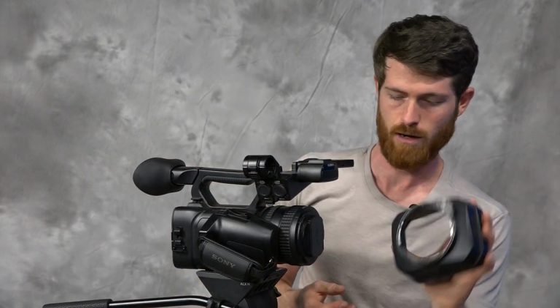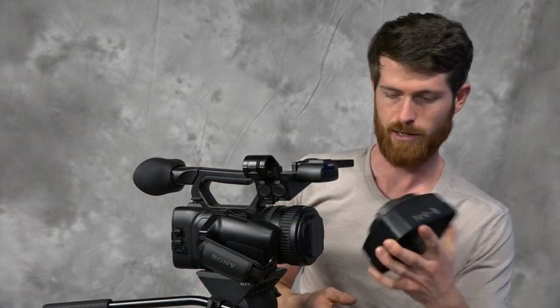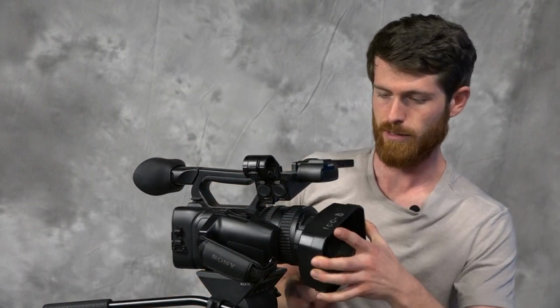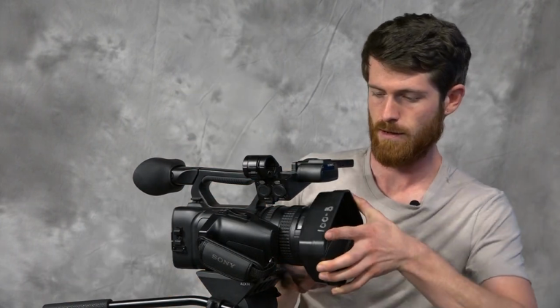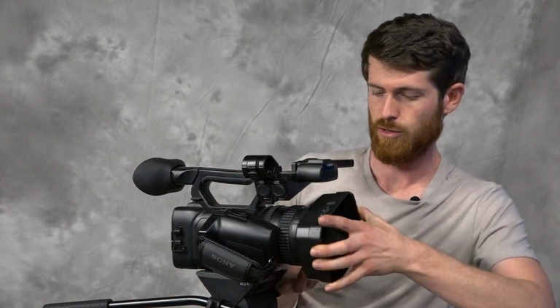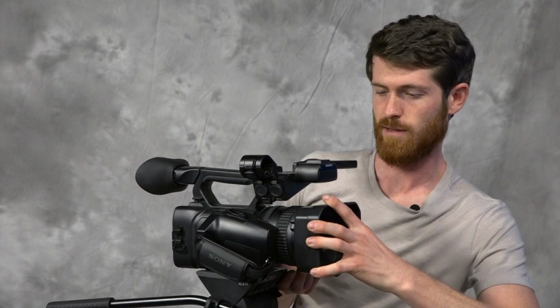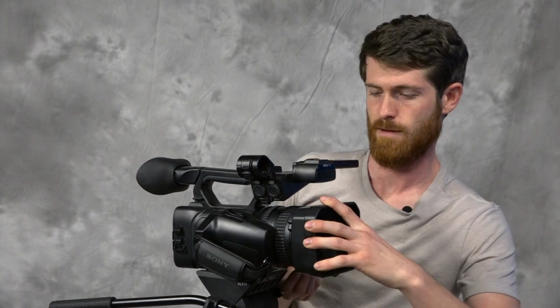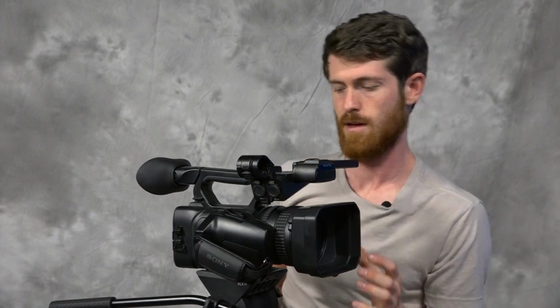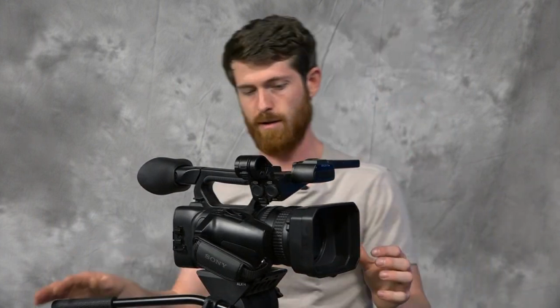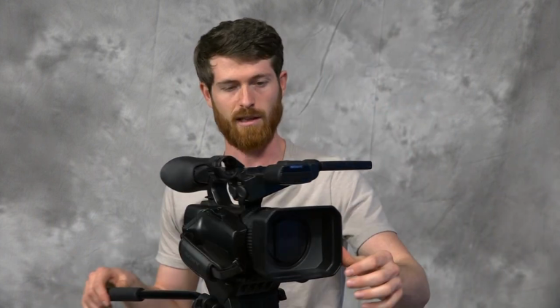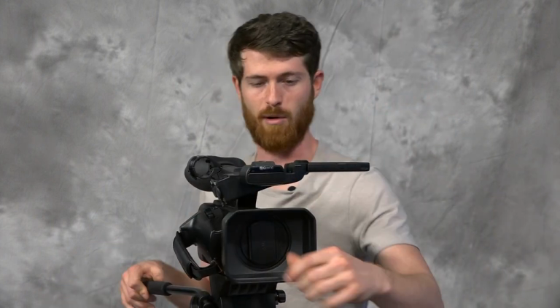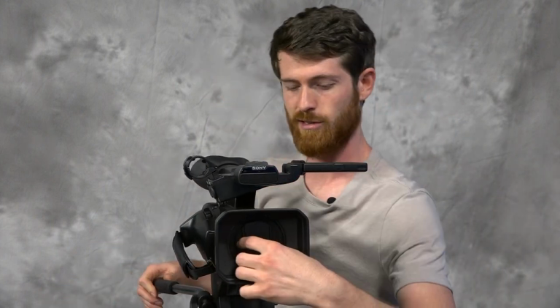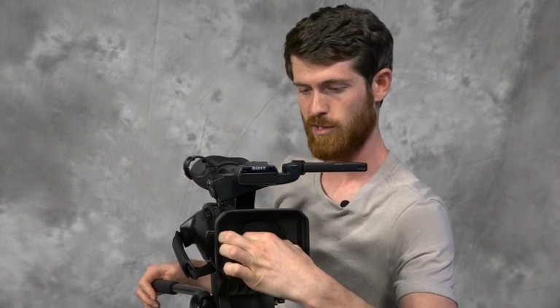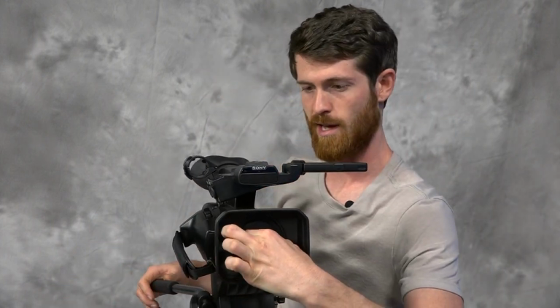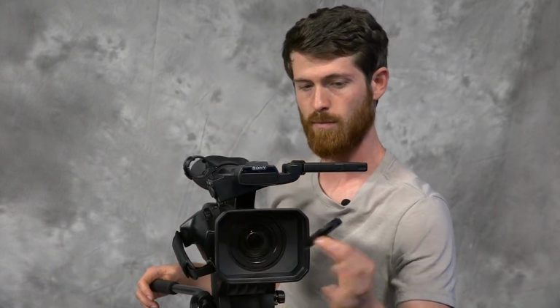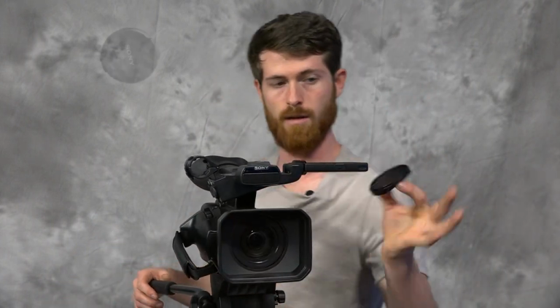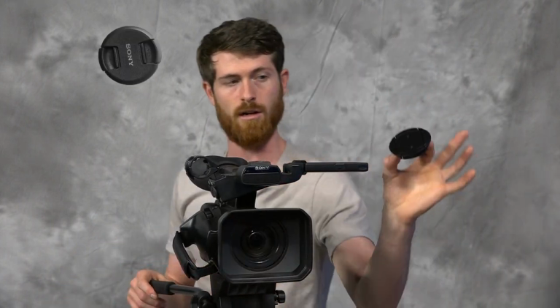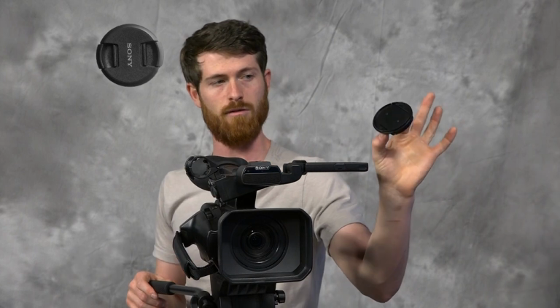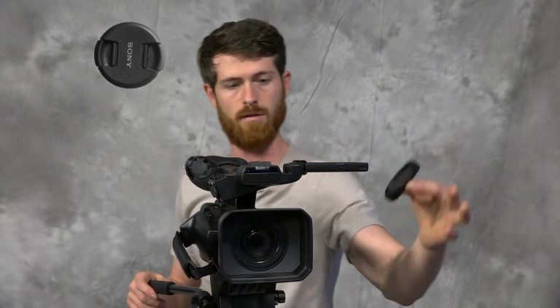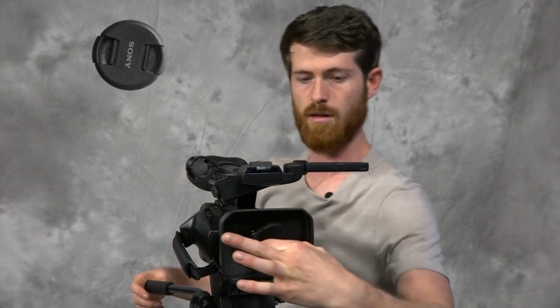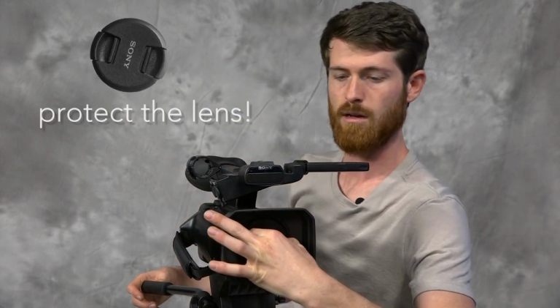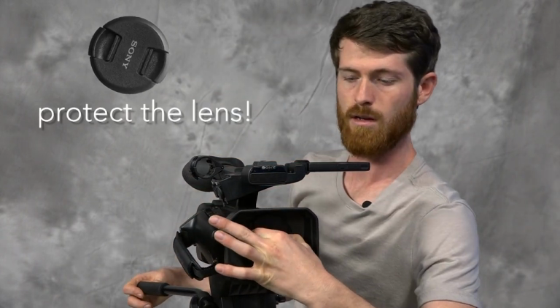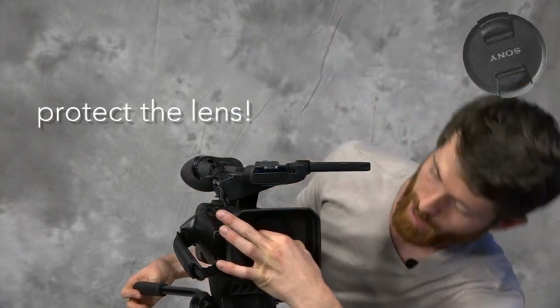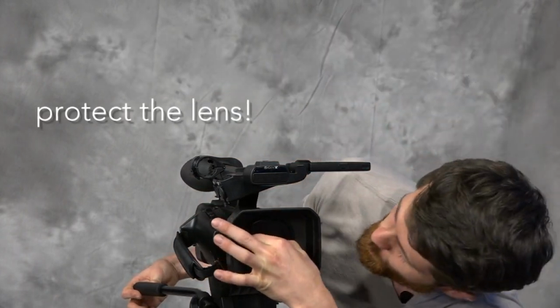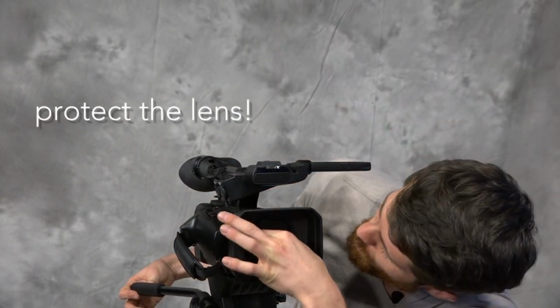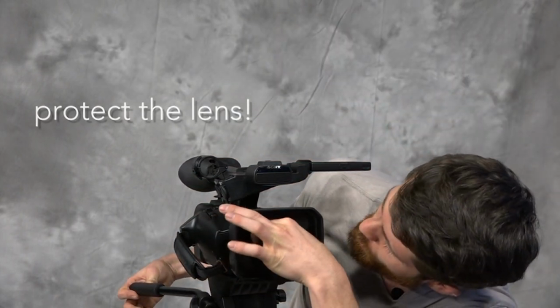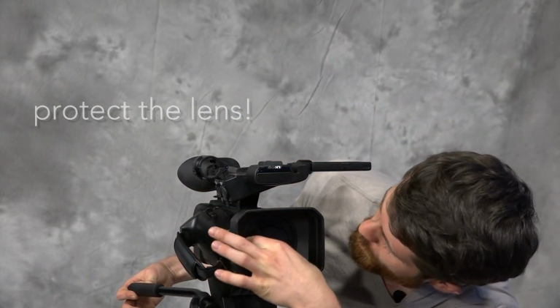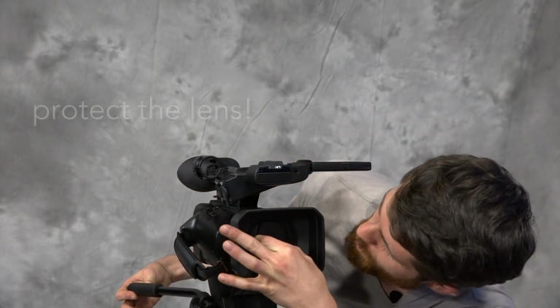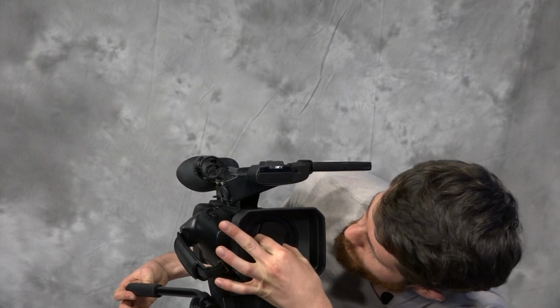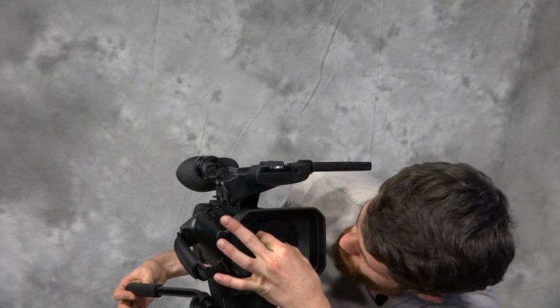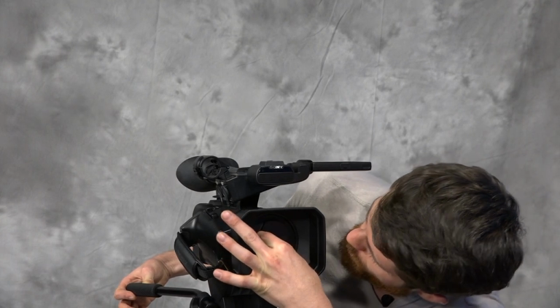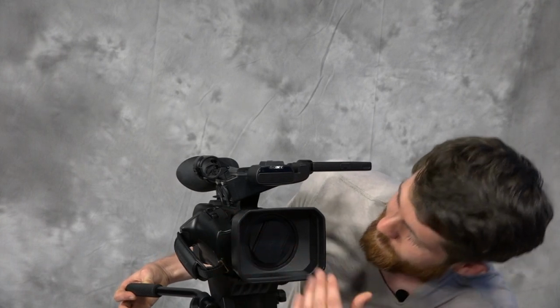All you've got to do is twist it. We've got the lens cap on here still — just notice that. It comes off and goes on just like that.